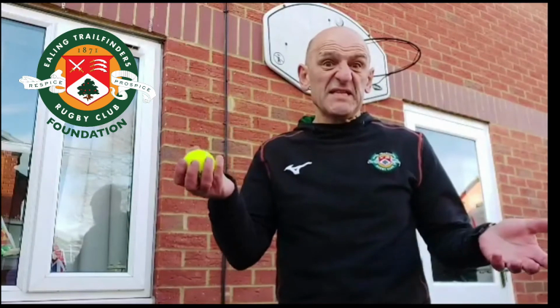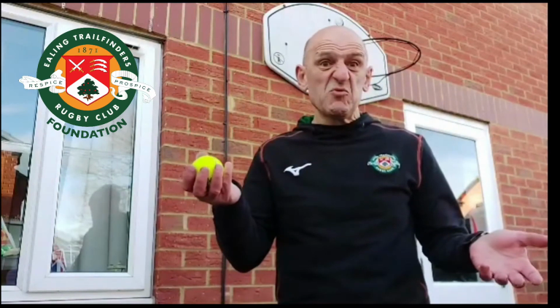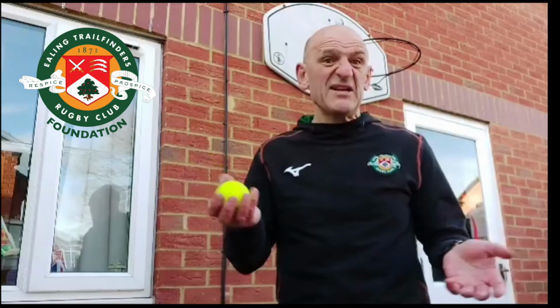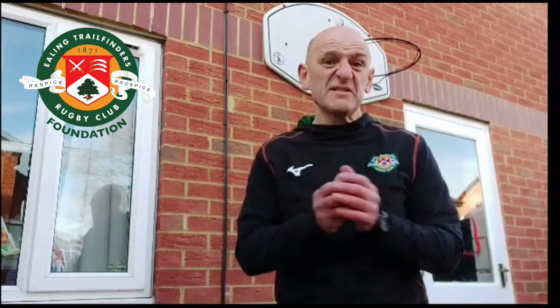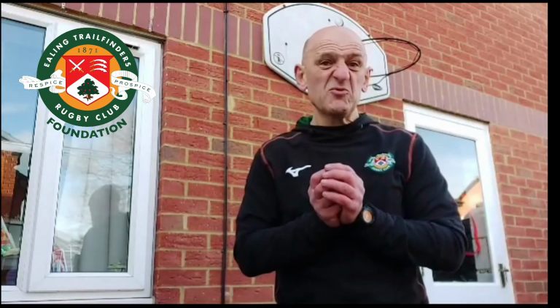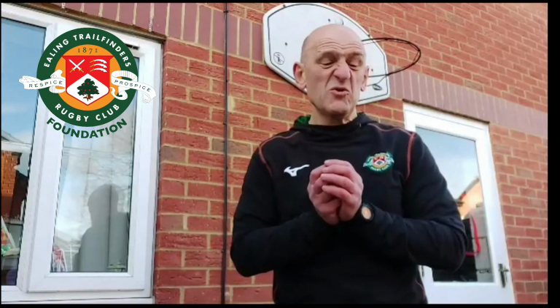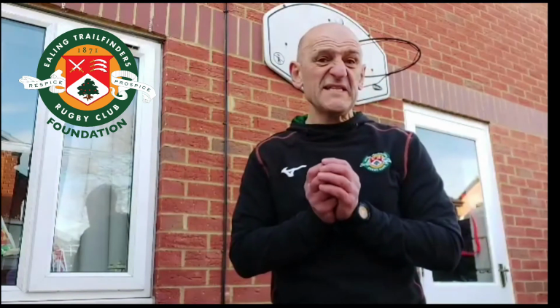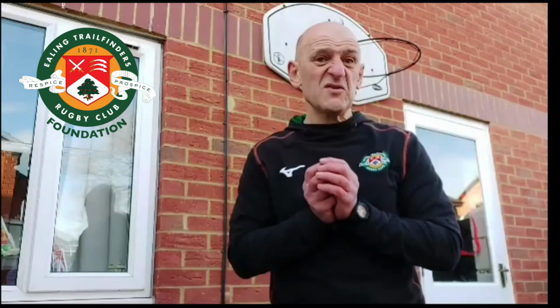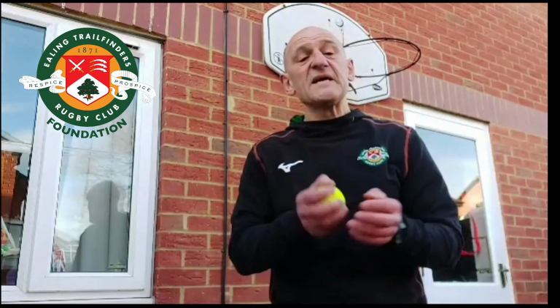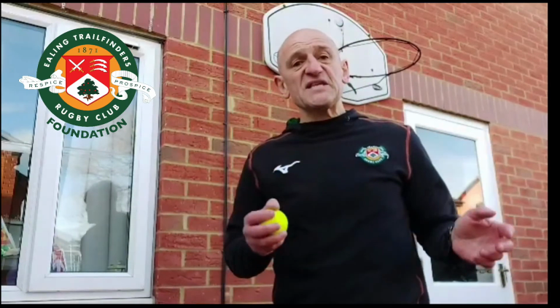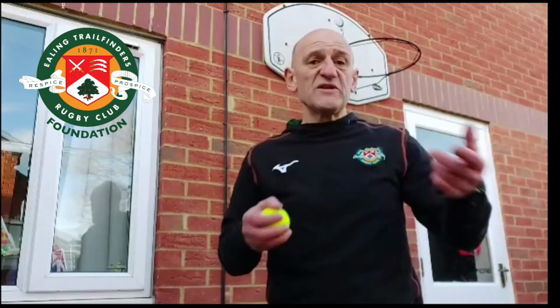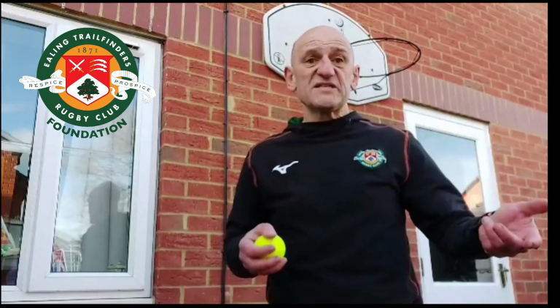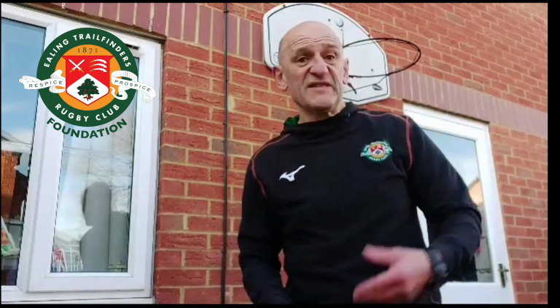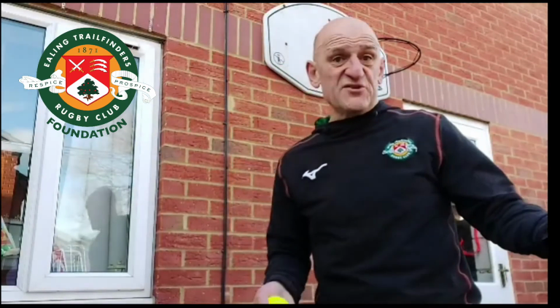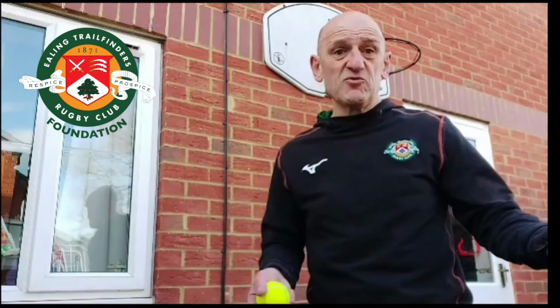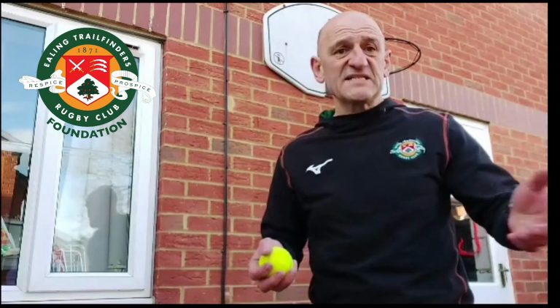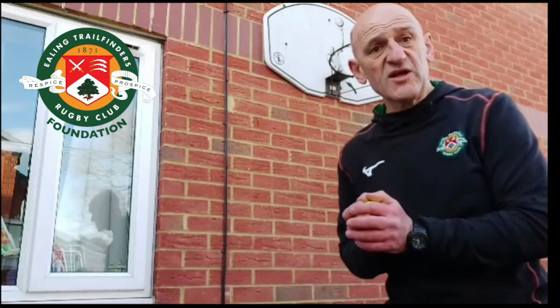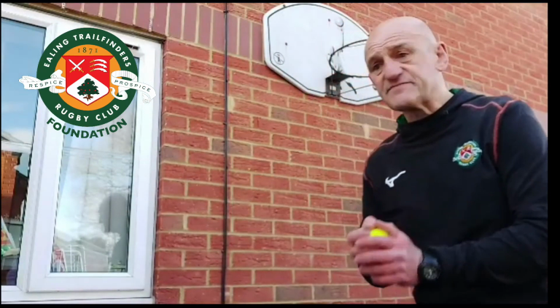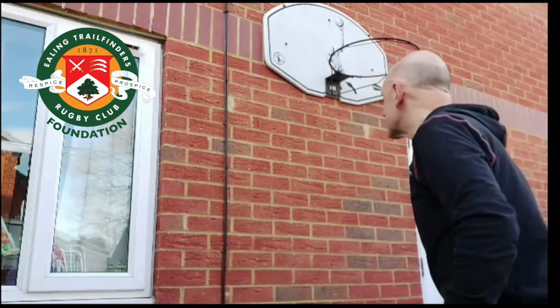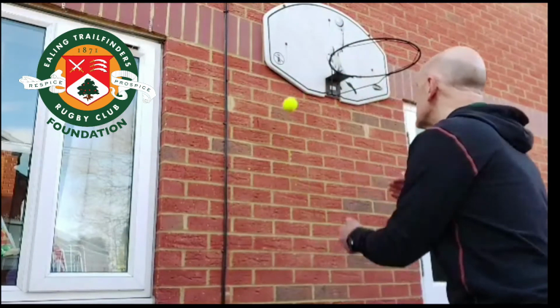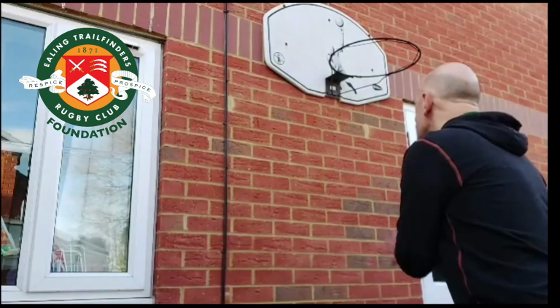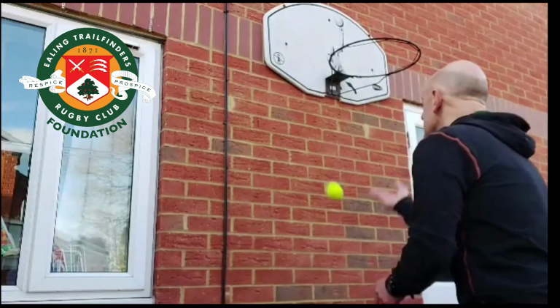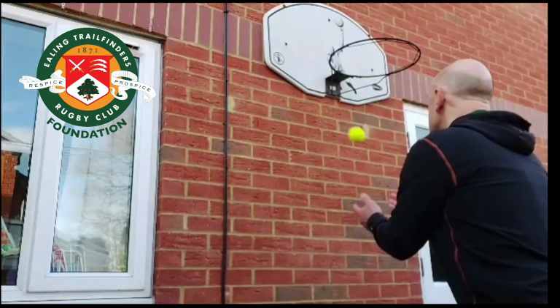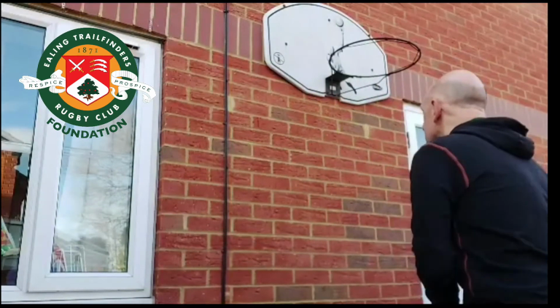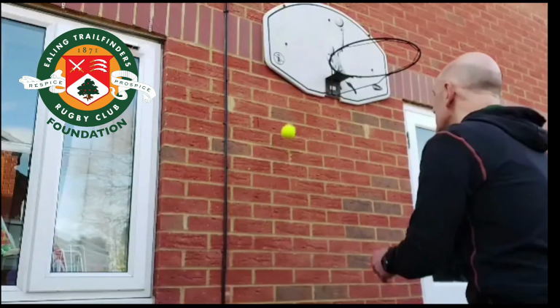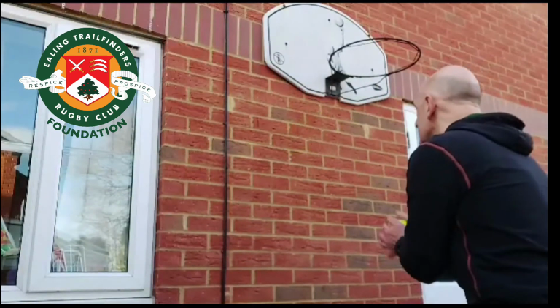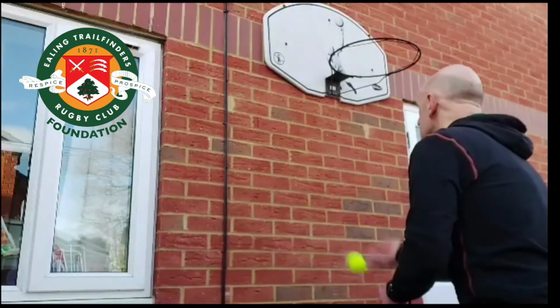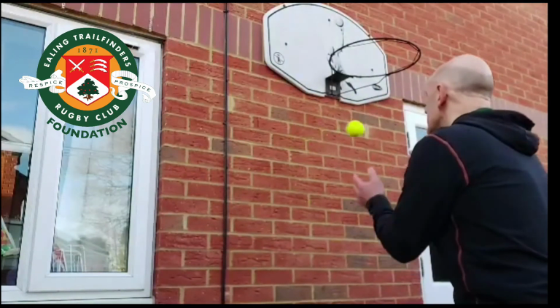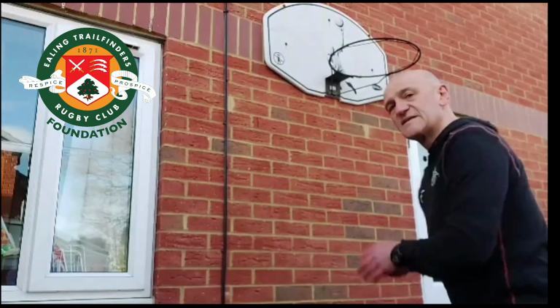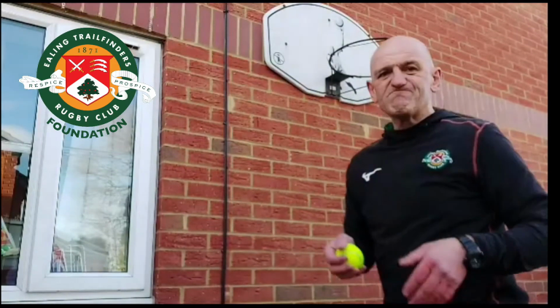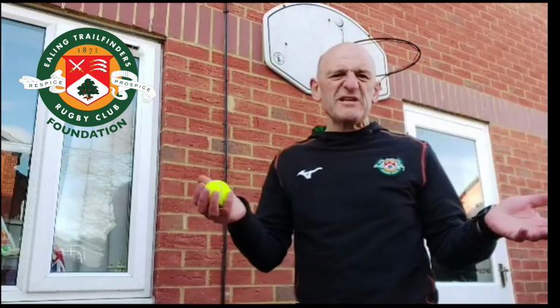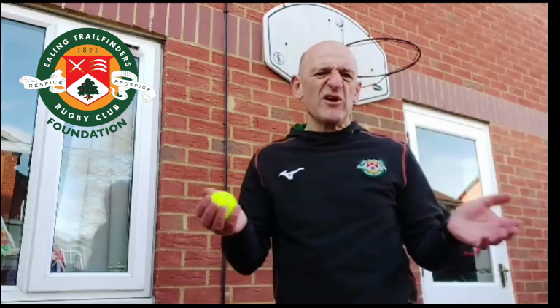I've got a tennis ball but actually most types of ball will work for this exercise. All you need to do to start off with is throw the ball against the wall like this. That's pretty easy right?